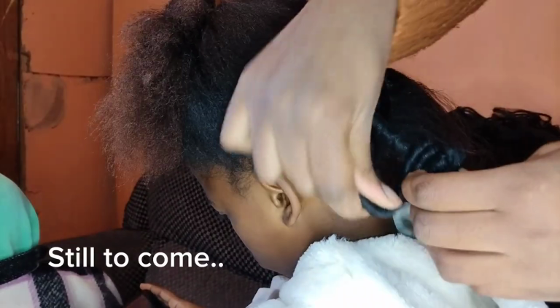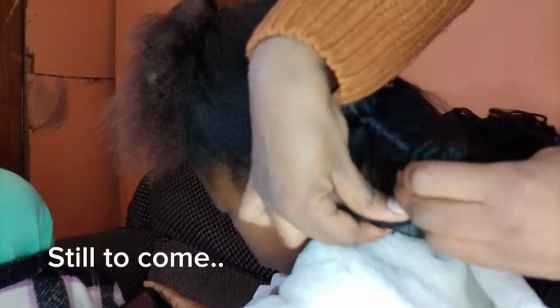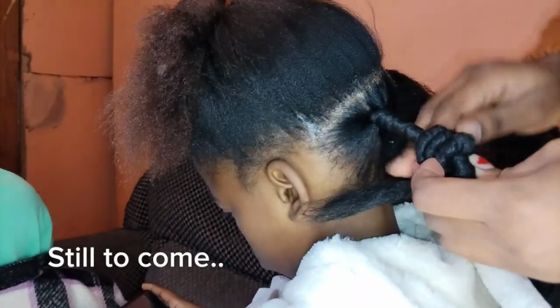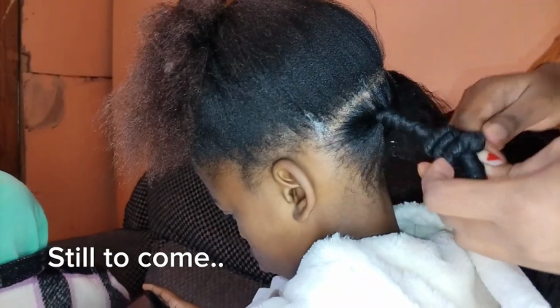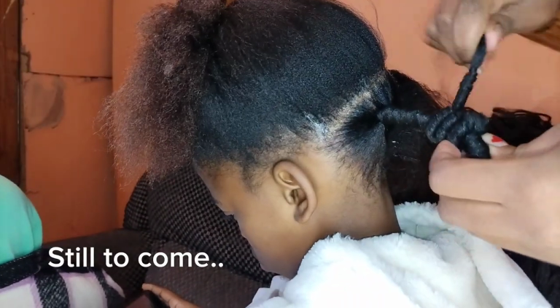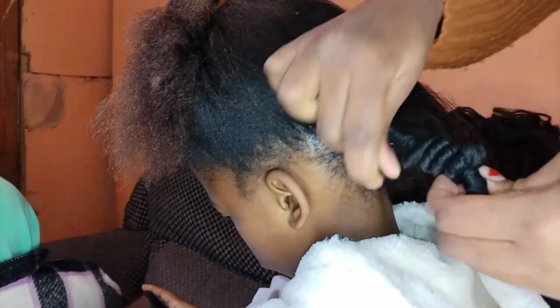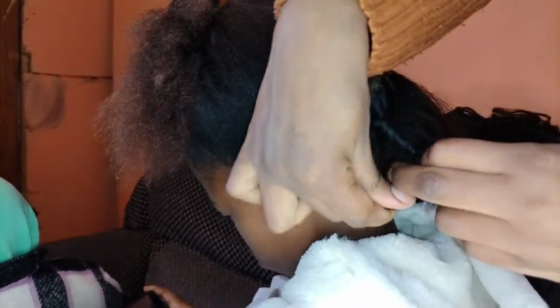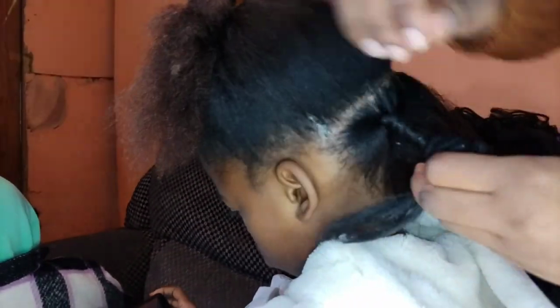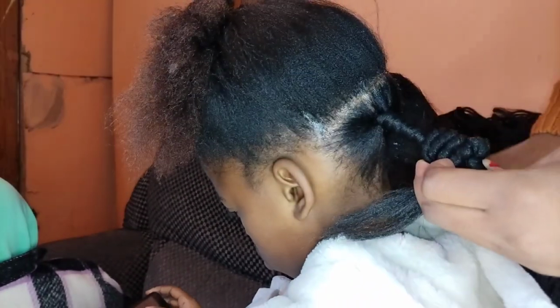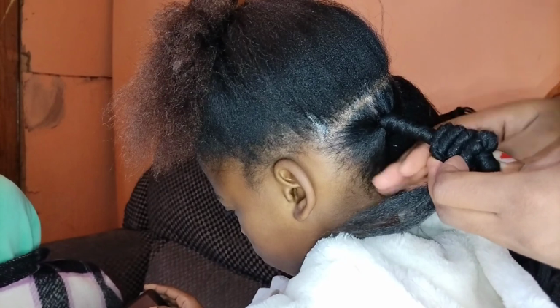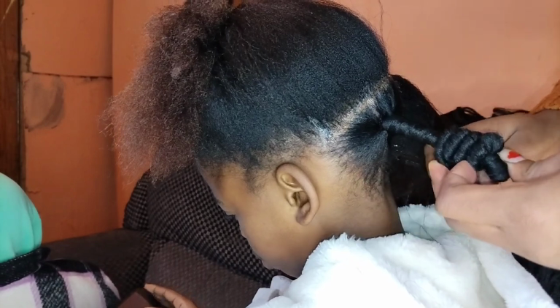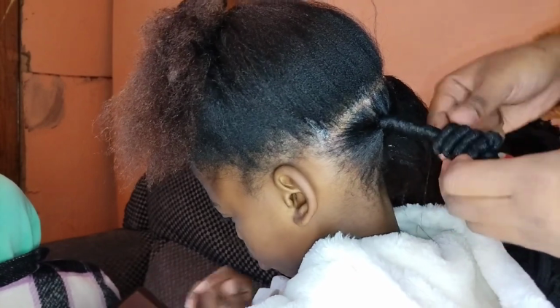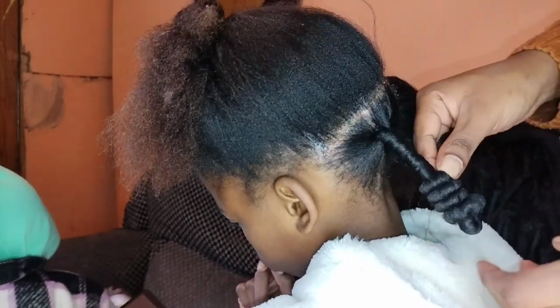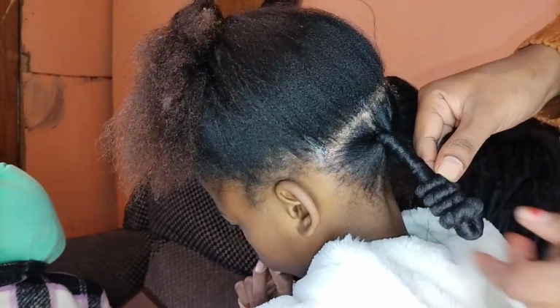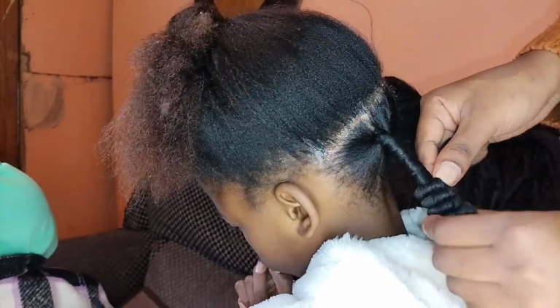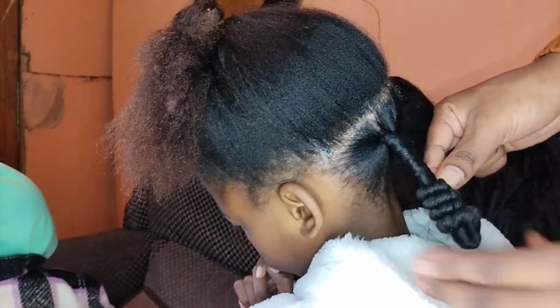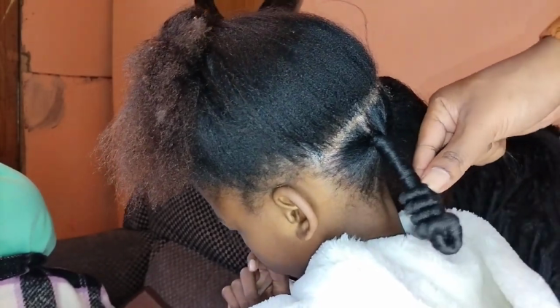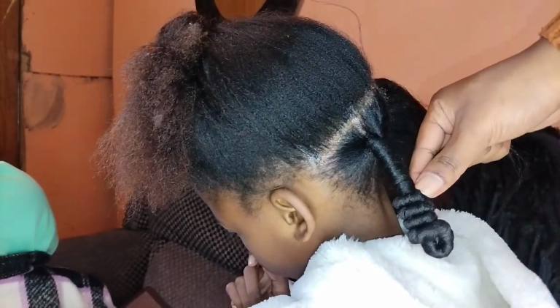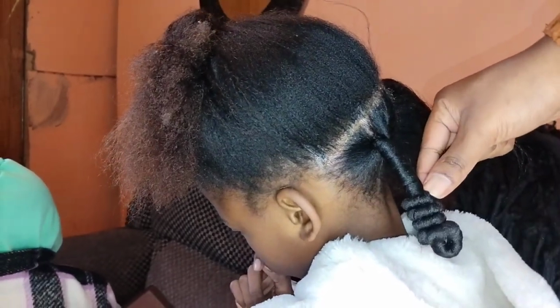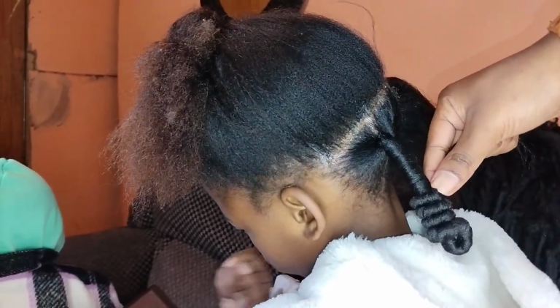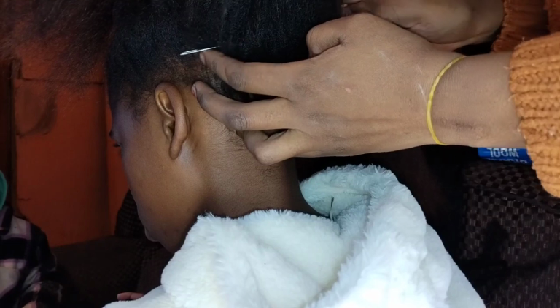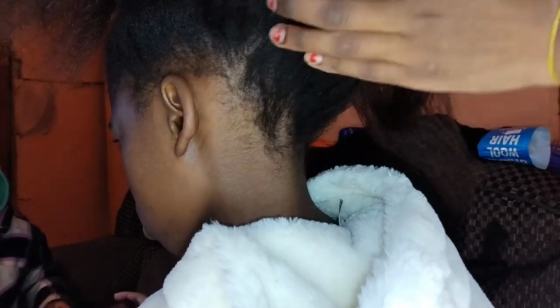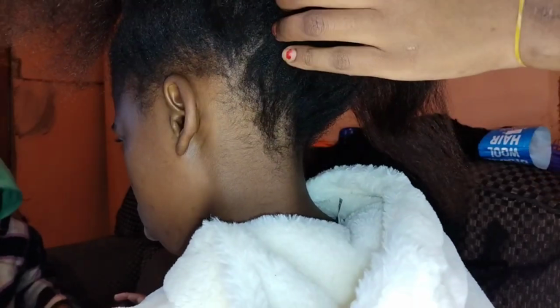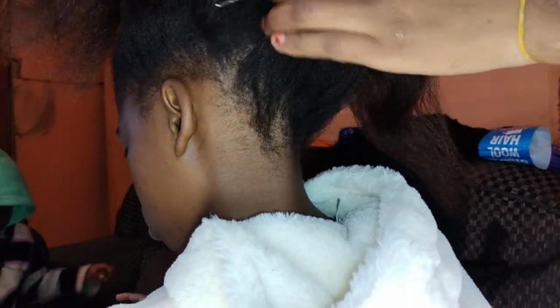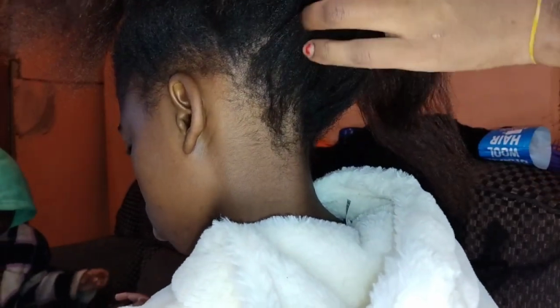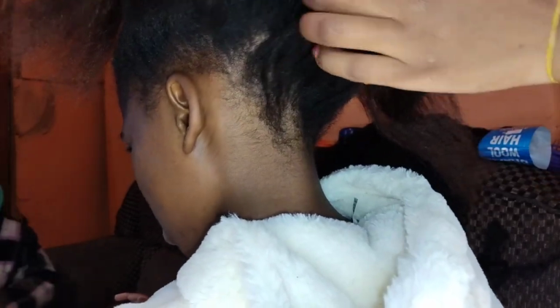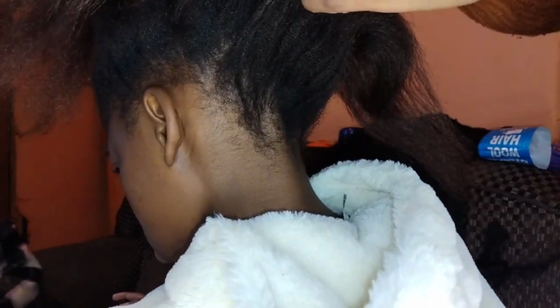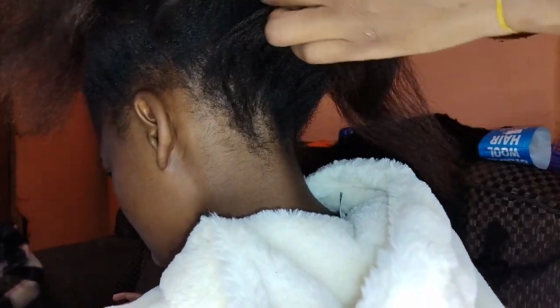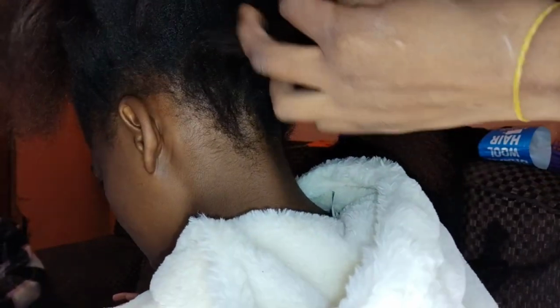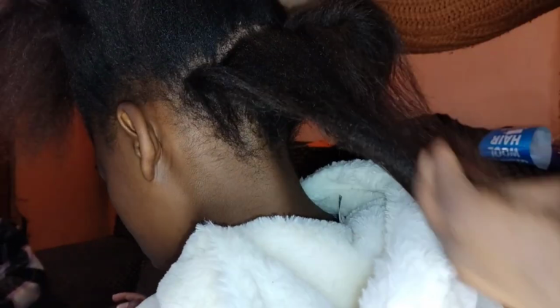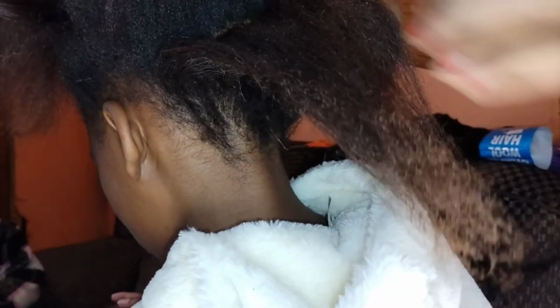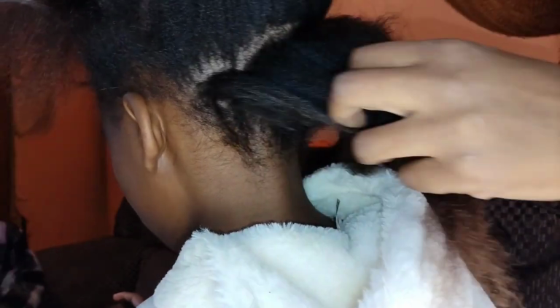Today I'll be showing you how you can achieve this look, how you can get these locks. See how nice it is — I'm gonna be showing you how you can achieve that look.